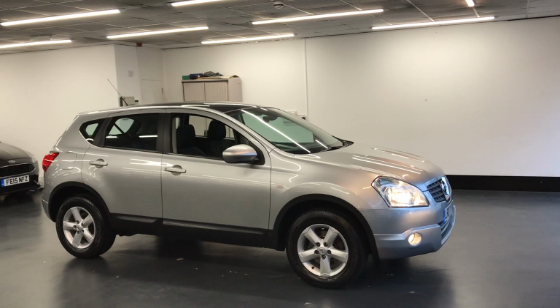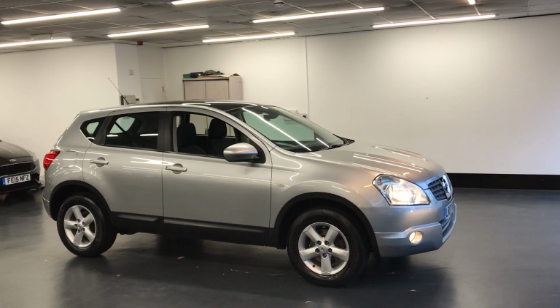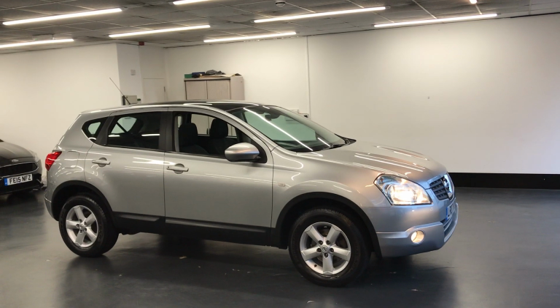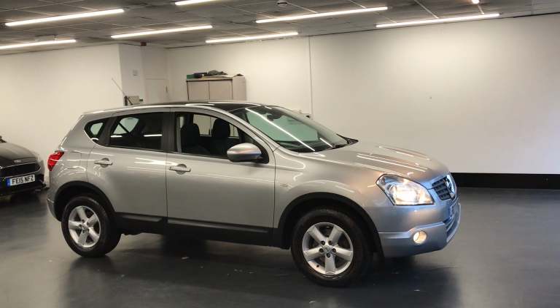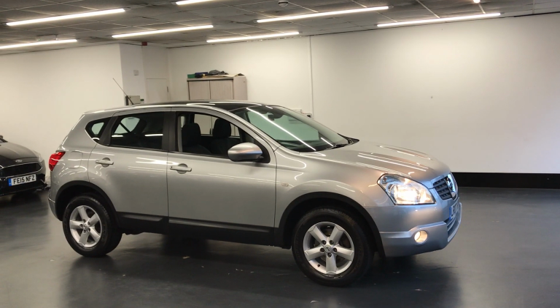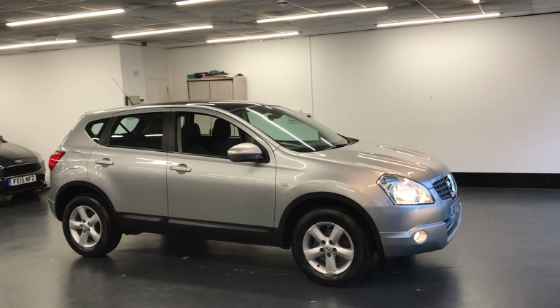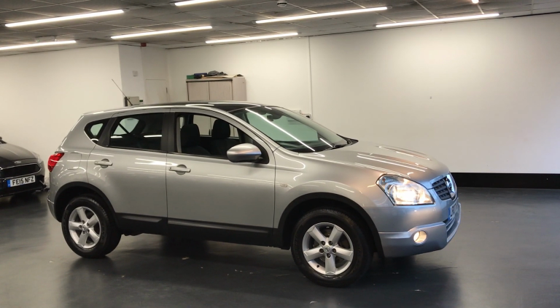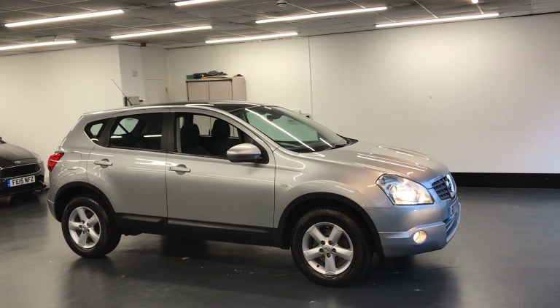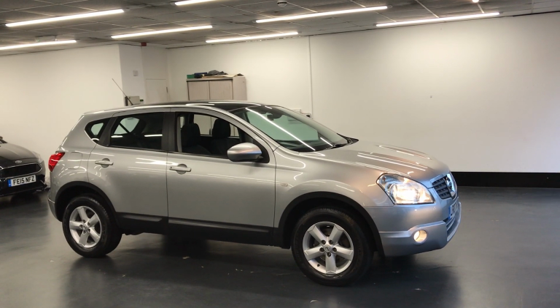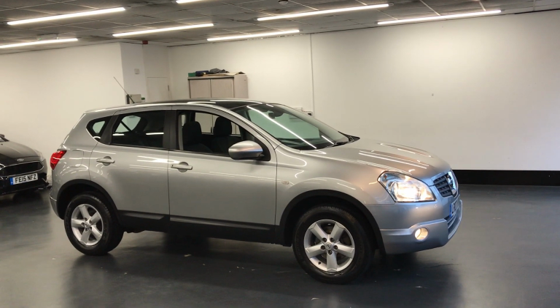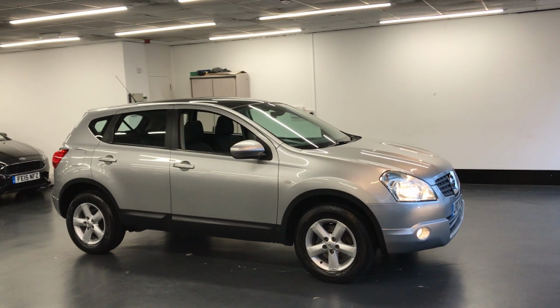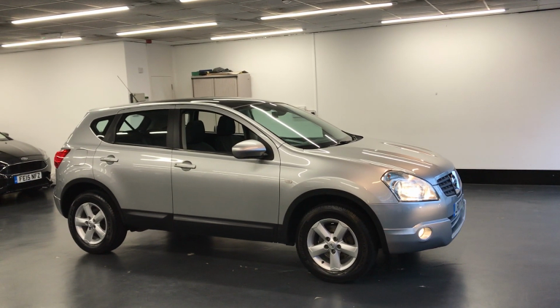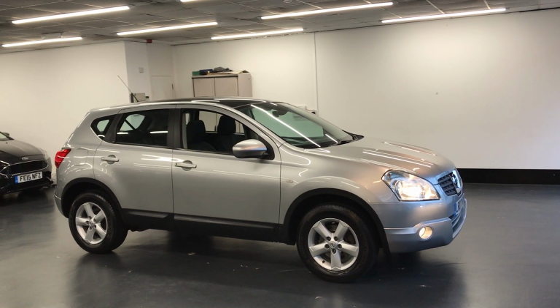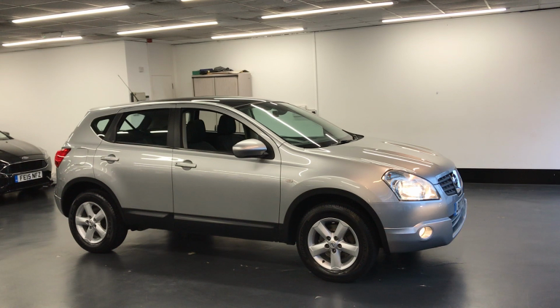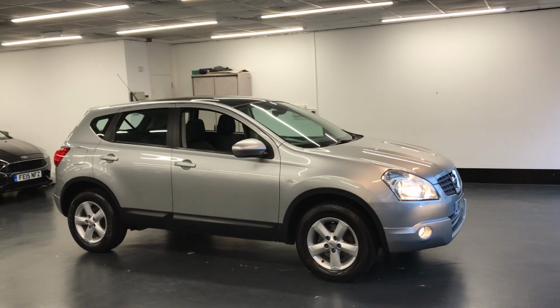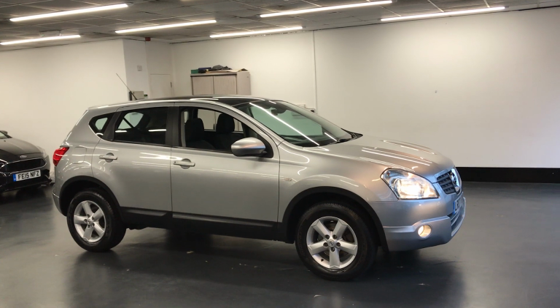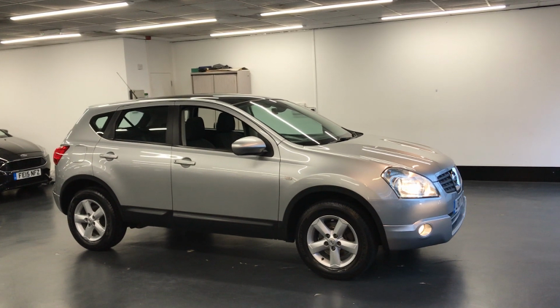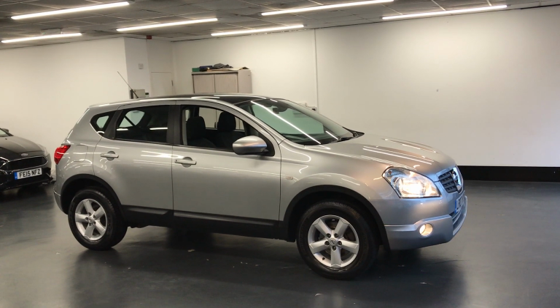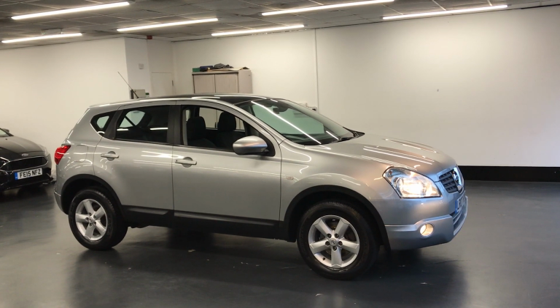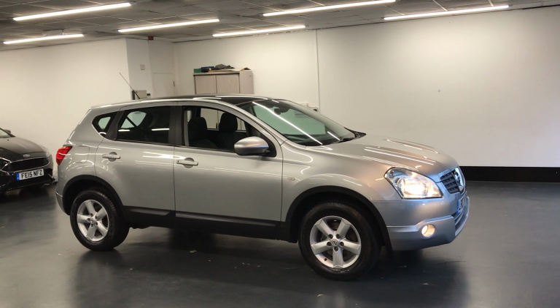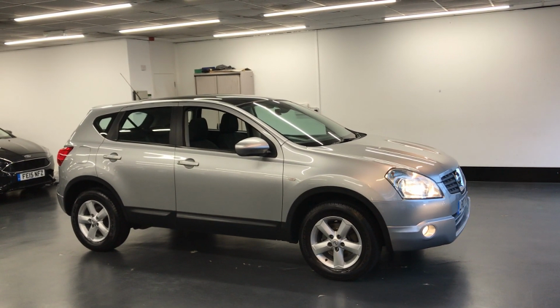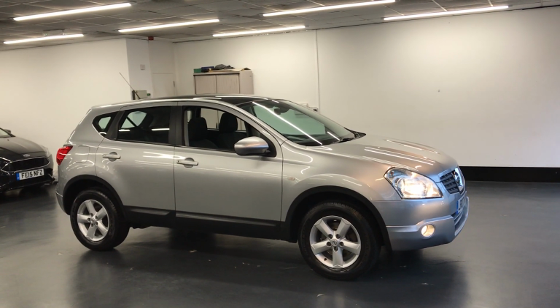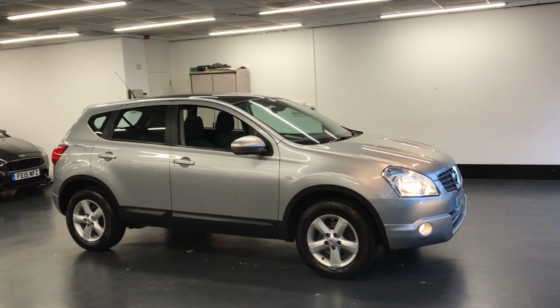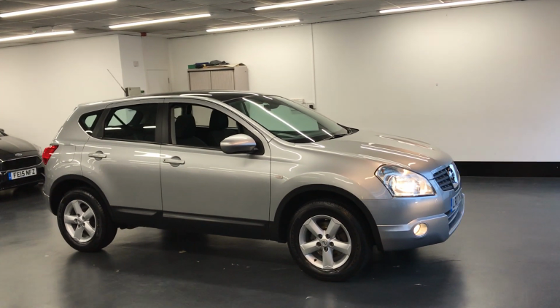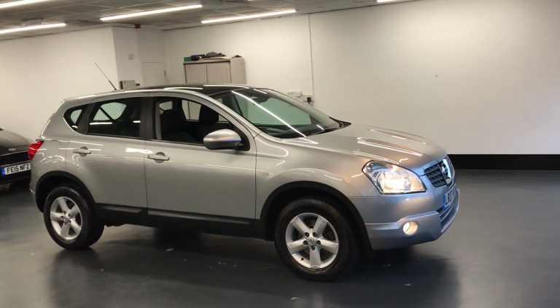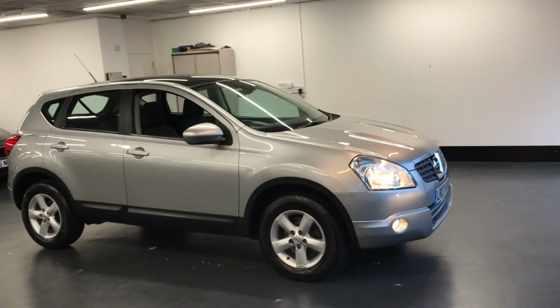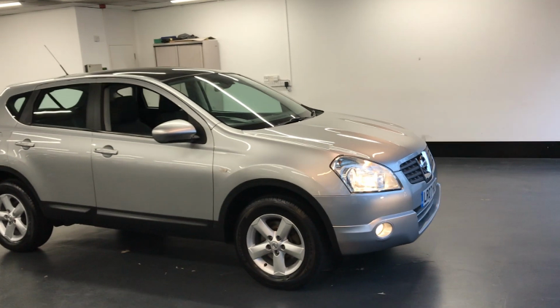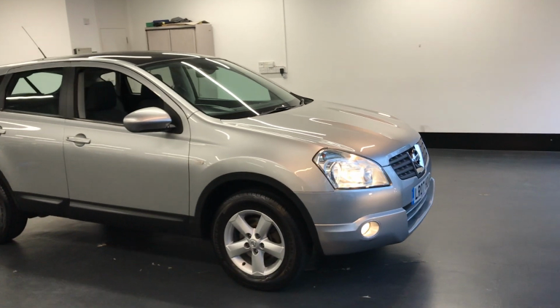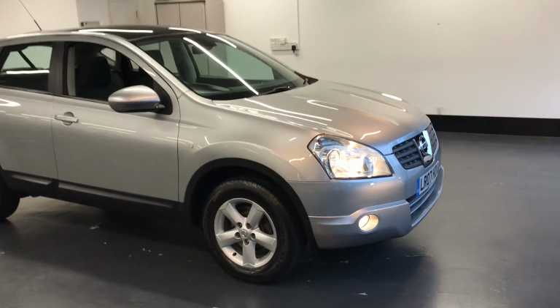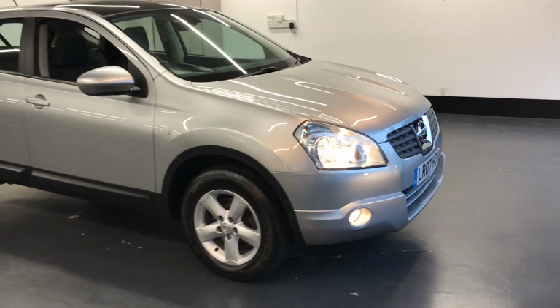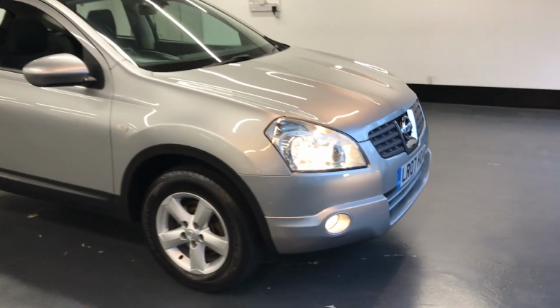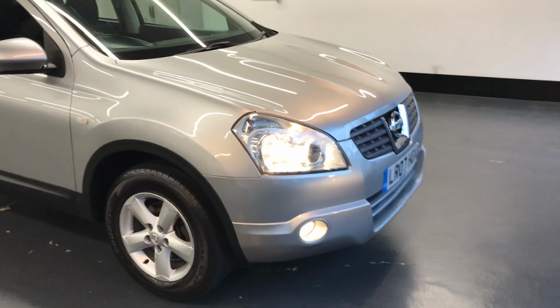Hi there. Here we have the 2007 Nissan Qashqai. This is the 1.6 Ascenta 5-door manual. I'll do a video walking around the car showing you the excellent condition this car is offered in.